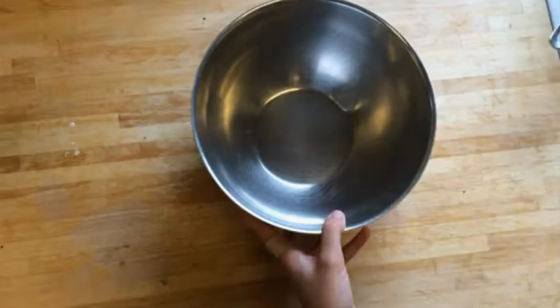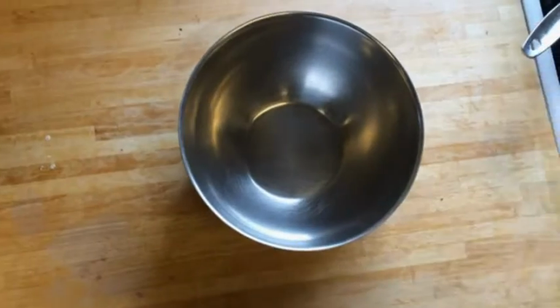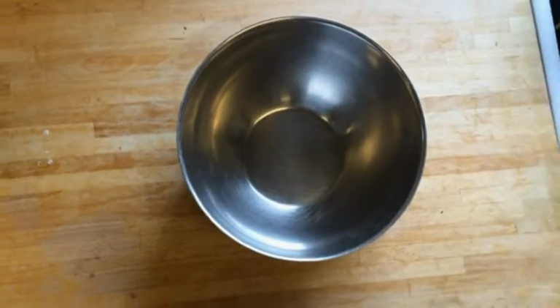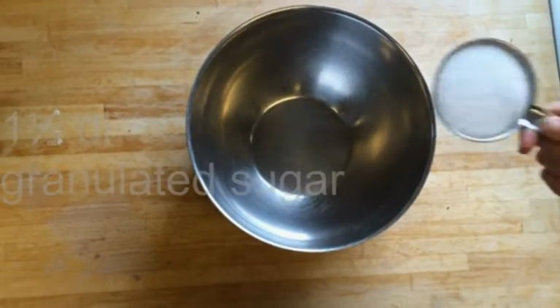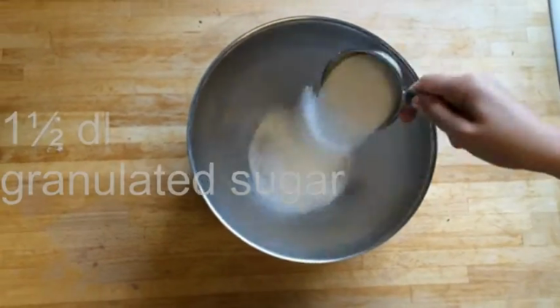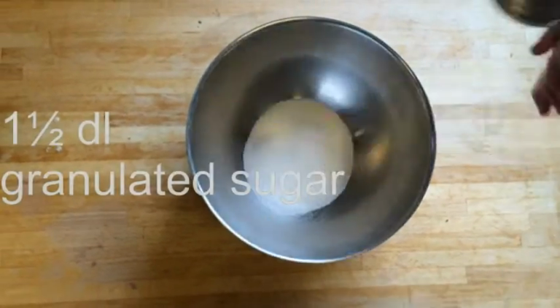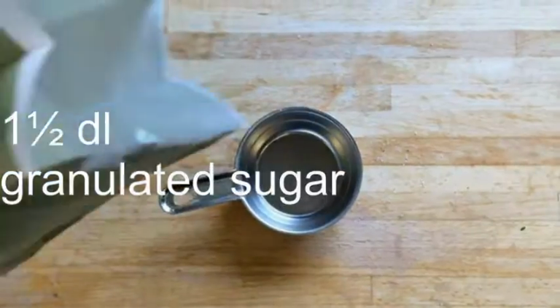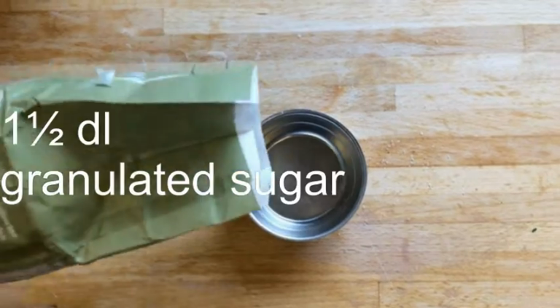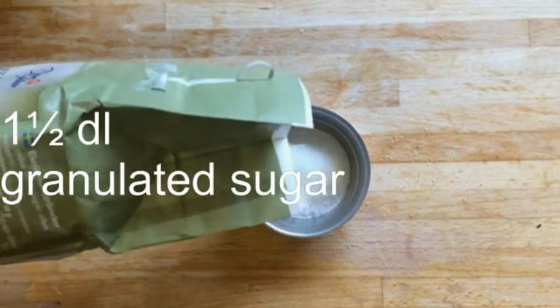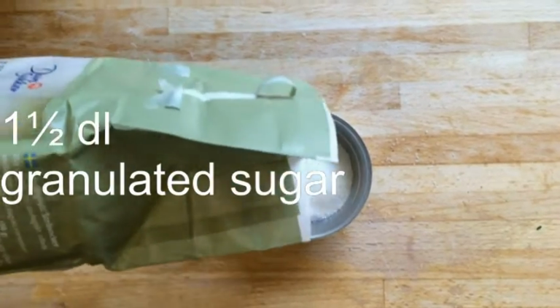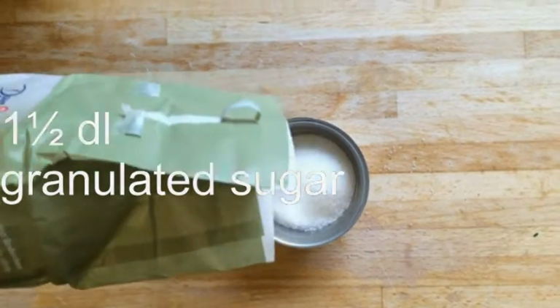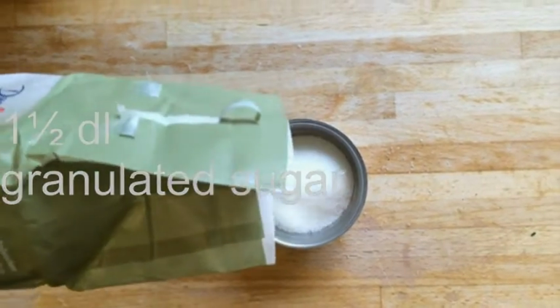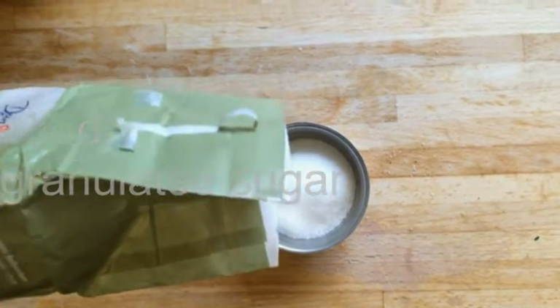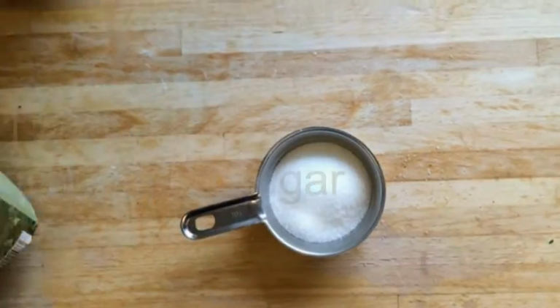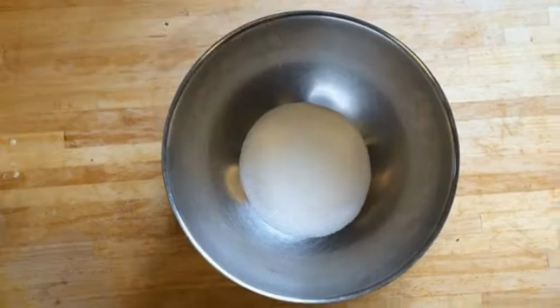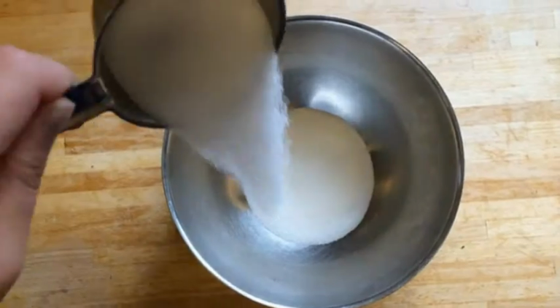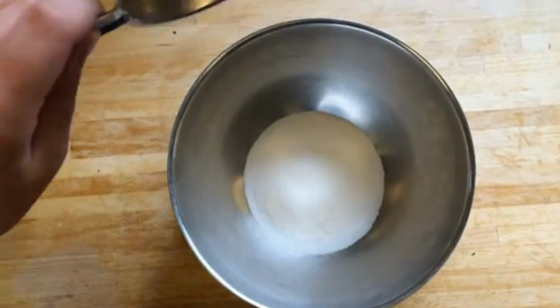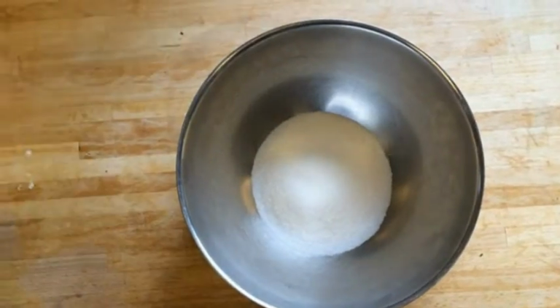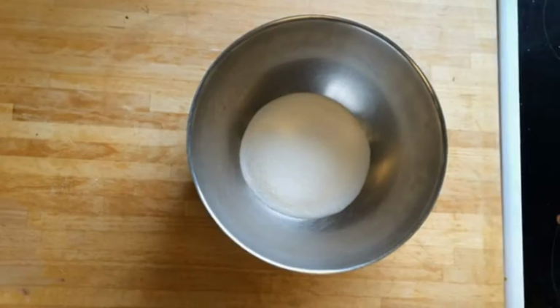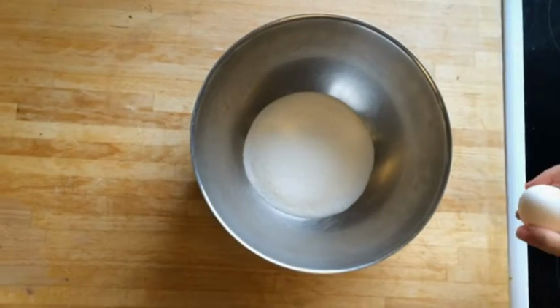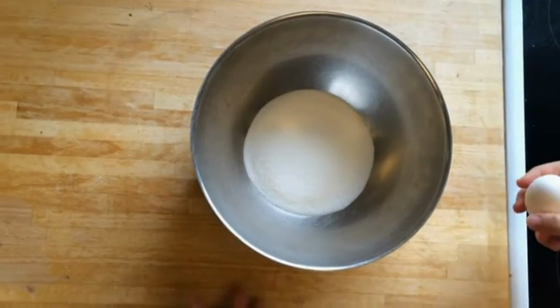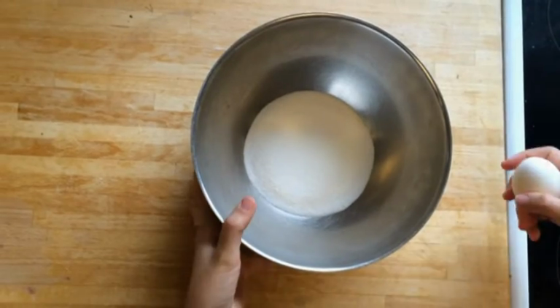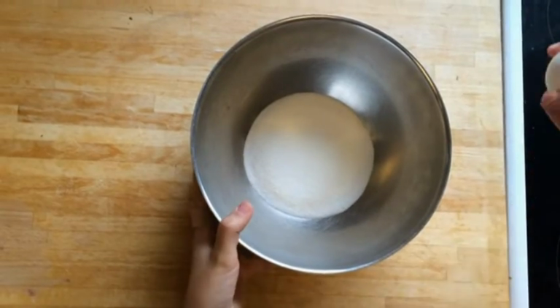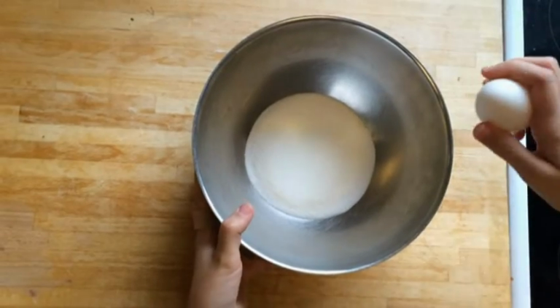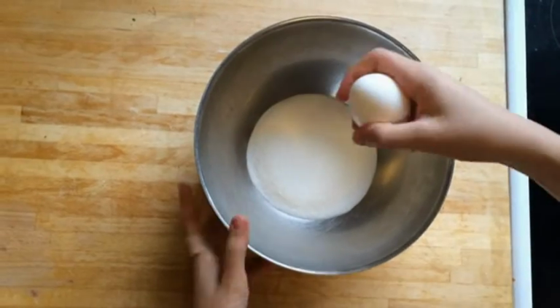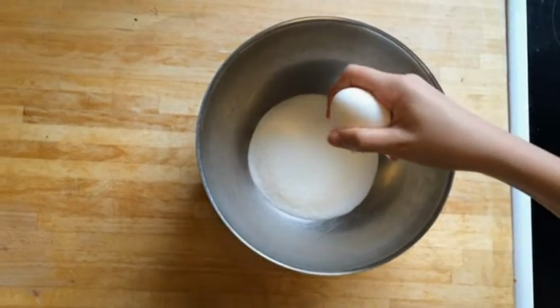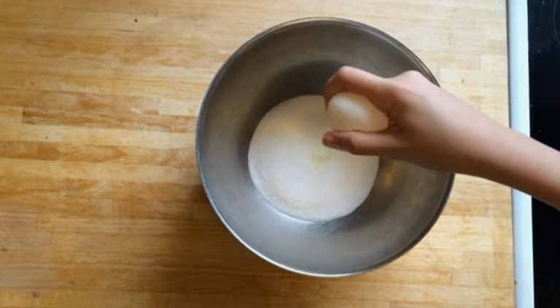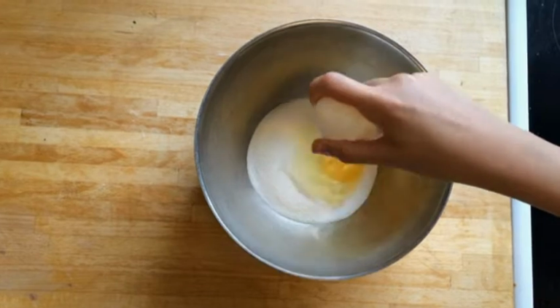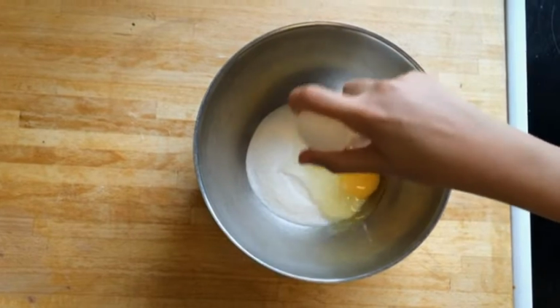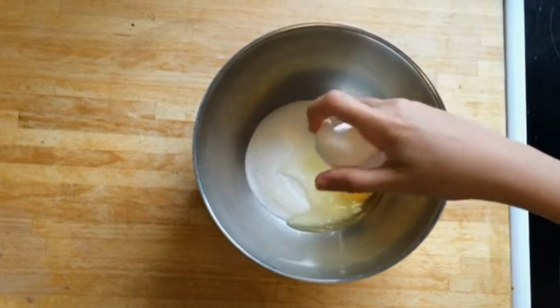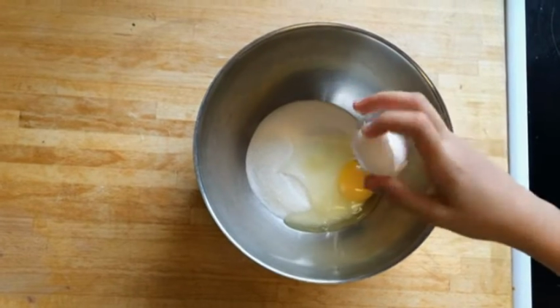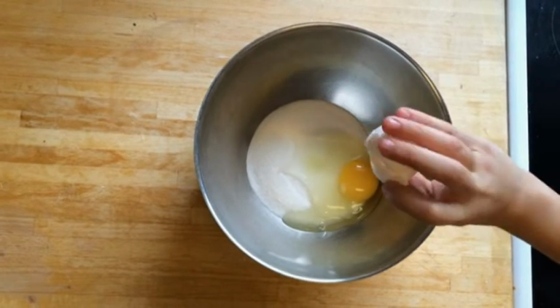Pour the granulated sugar in the bowl. Then add an egg into the bowl with the granulated sugar.